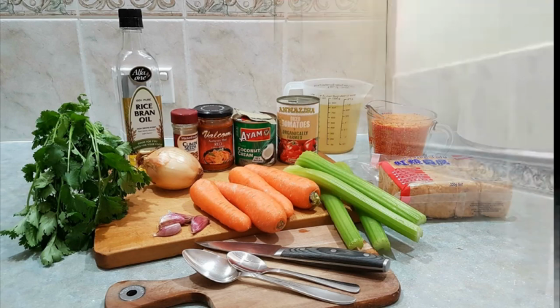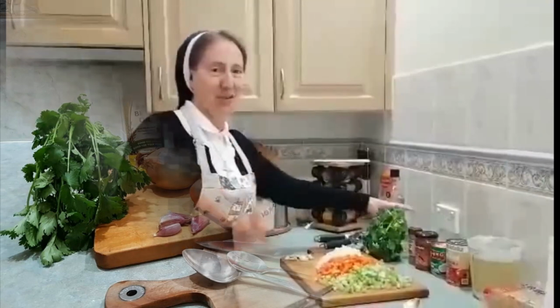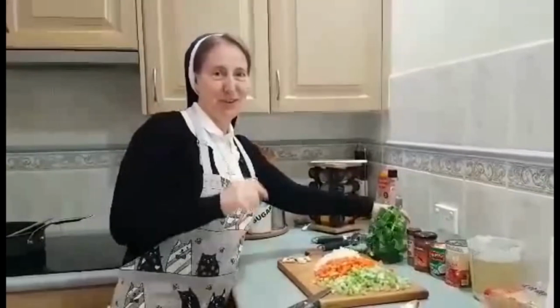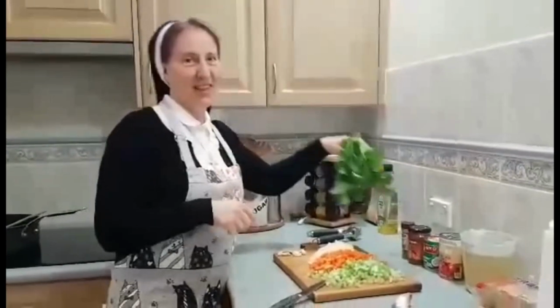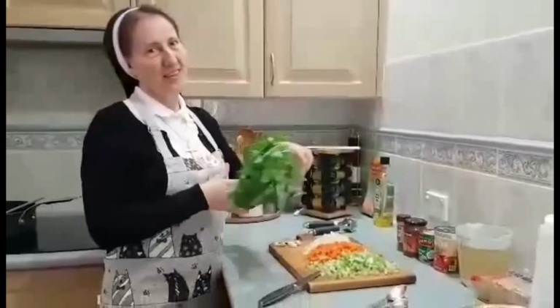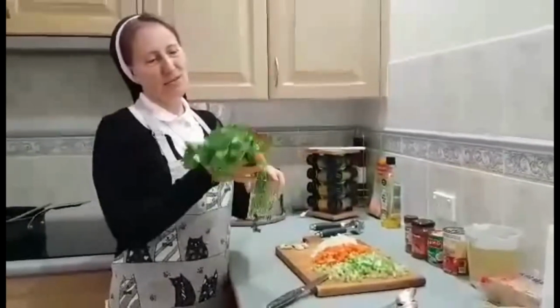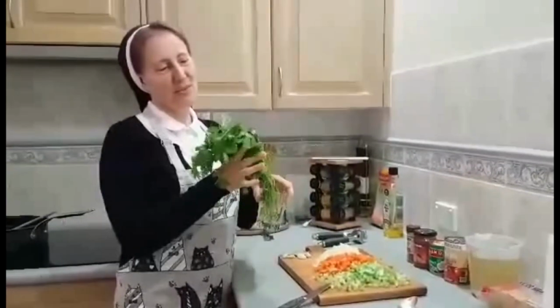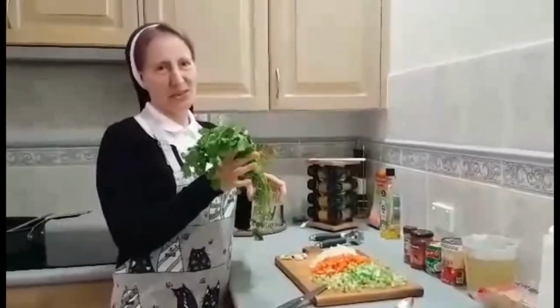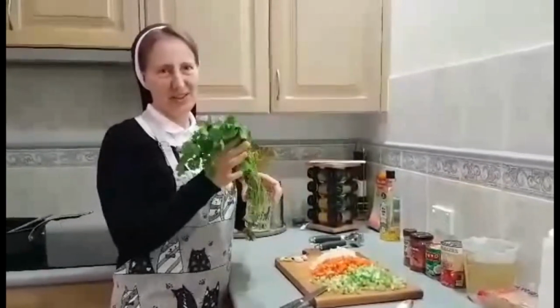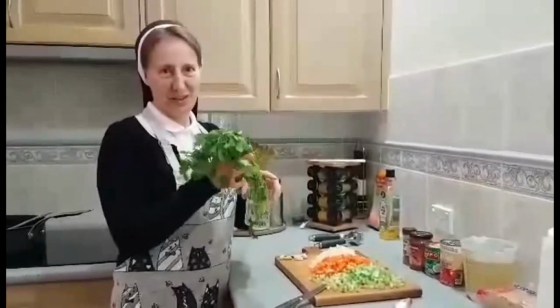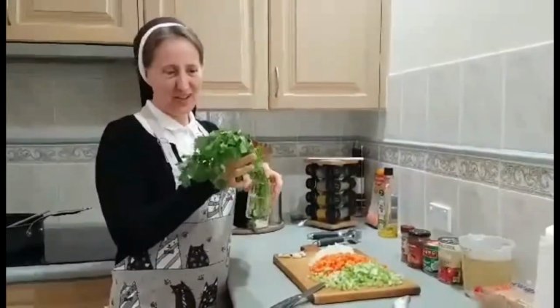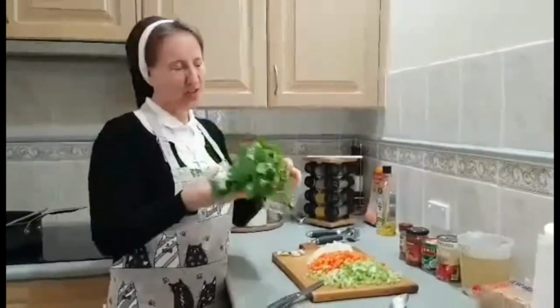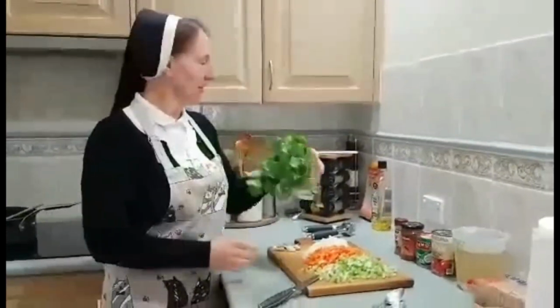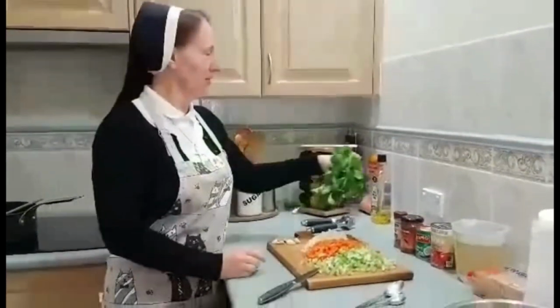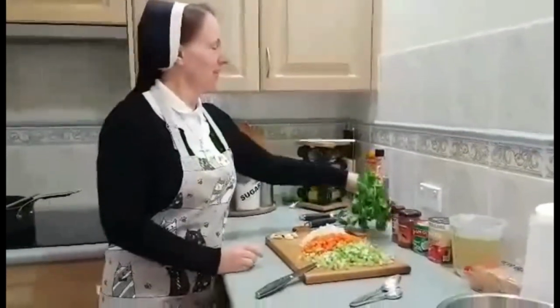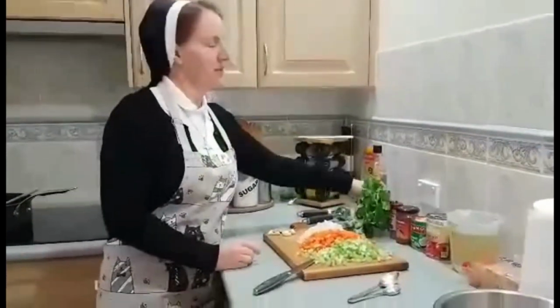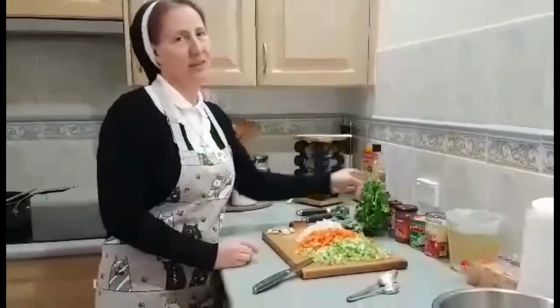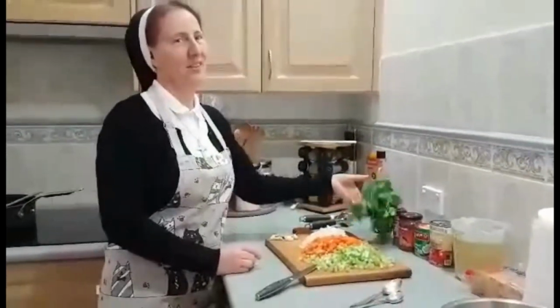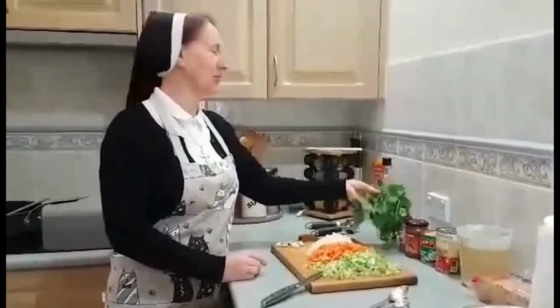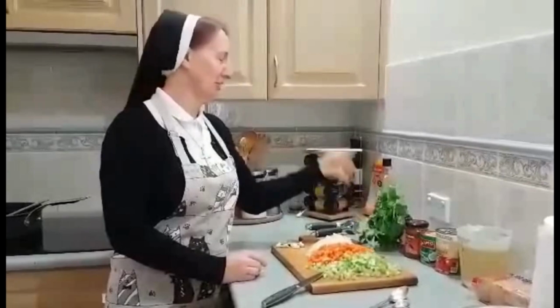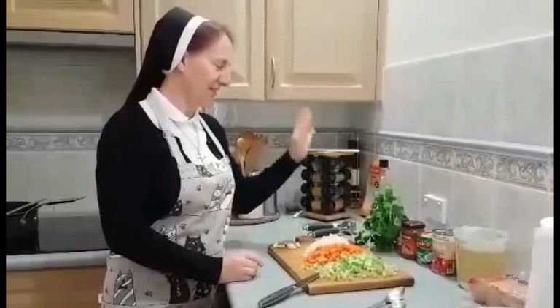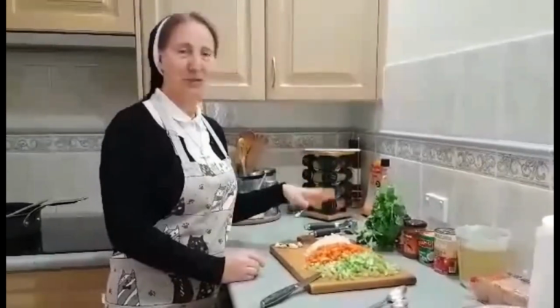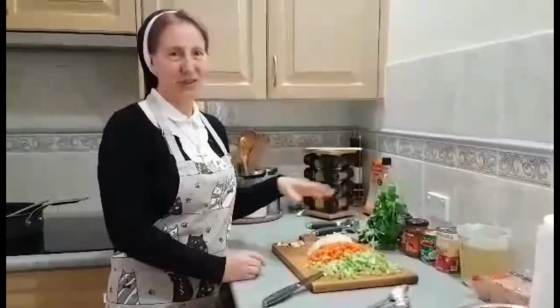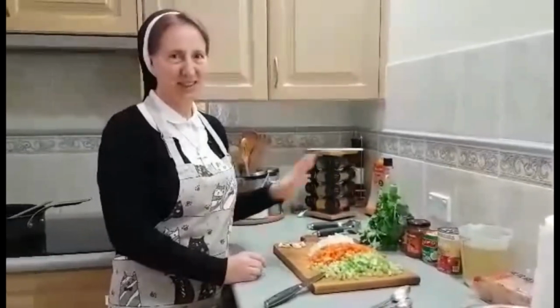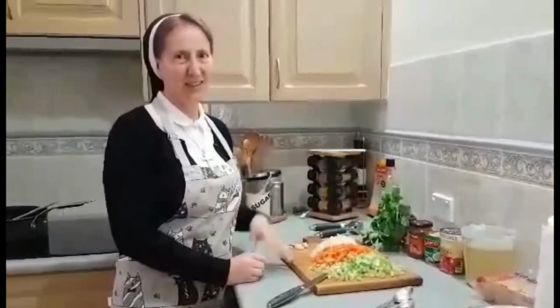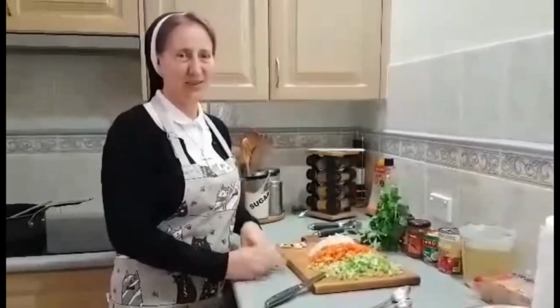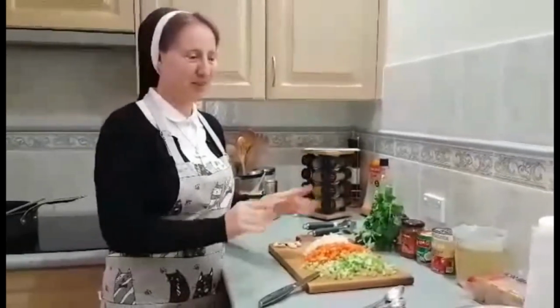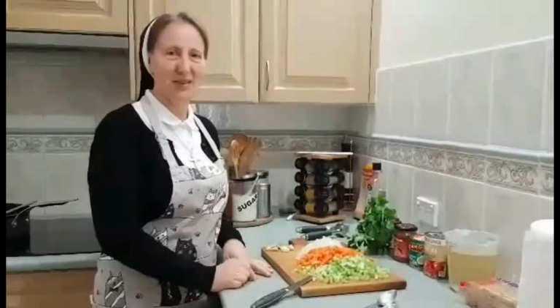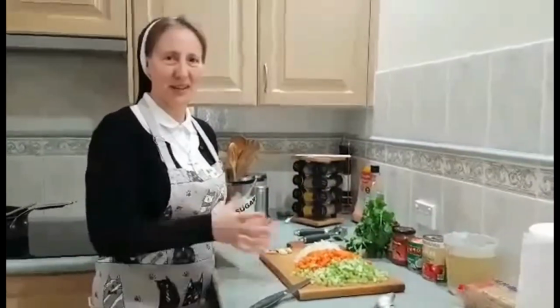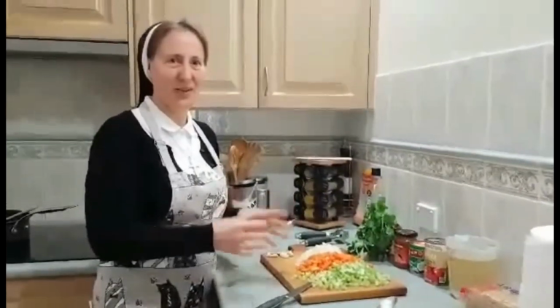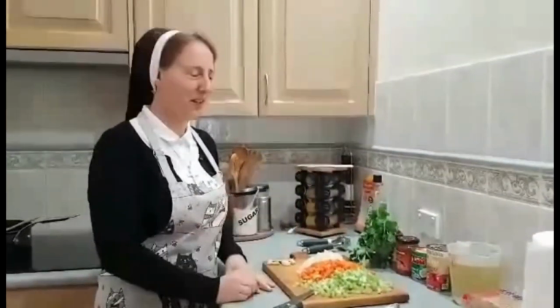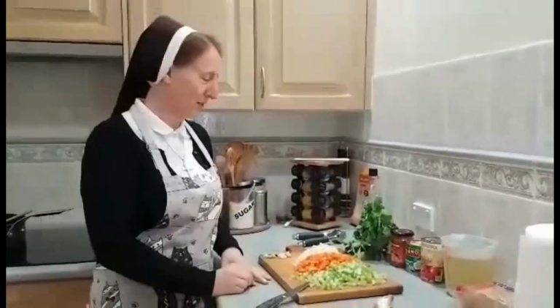I forgot to say that we also need coriander for the garnish. You can use parsley, but because I love coriander I use coriander — and it goes very well with coconut.